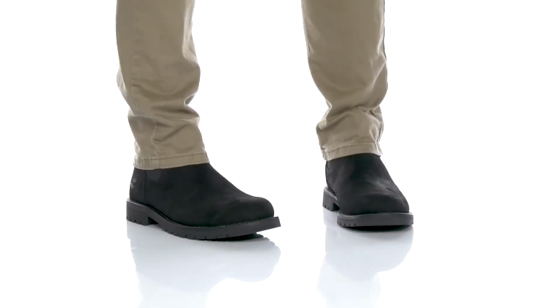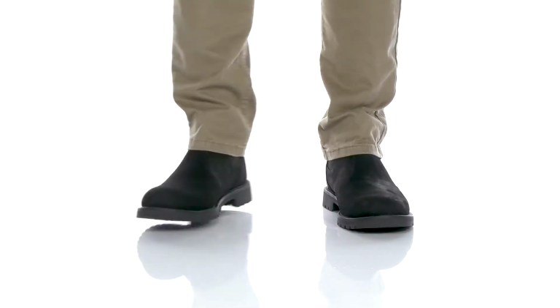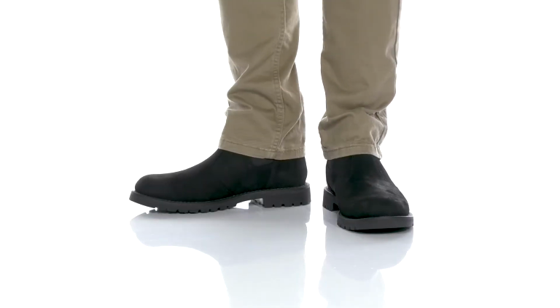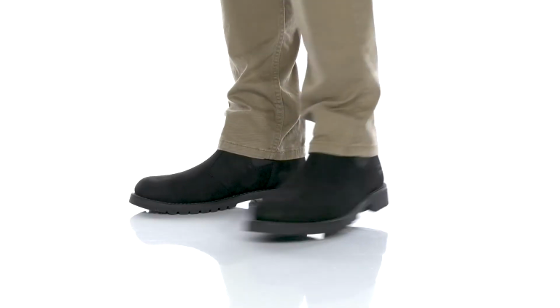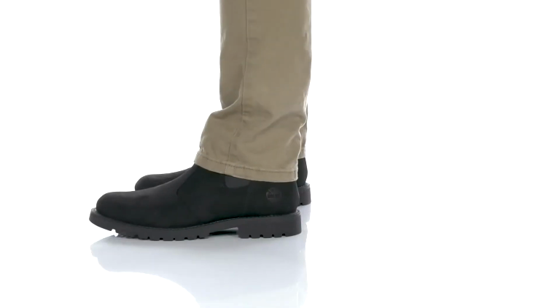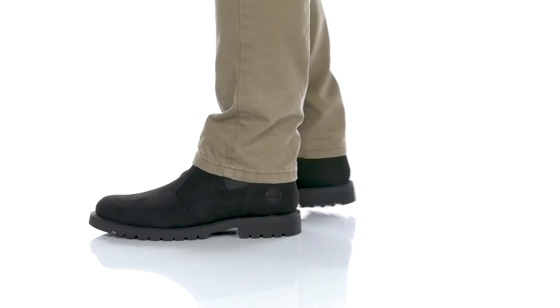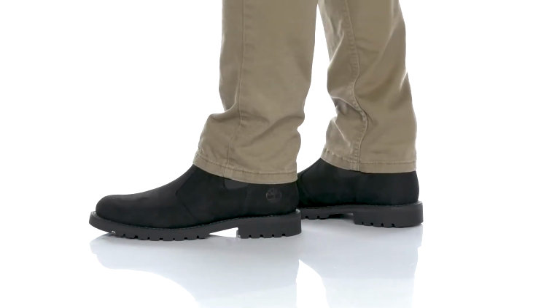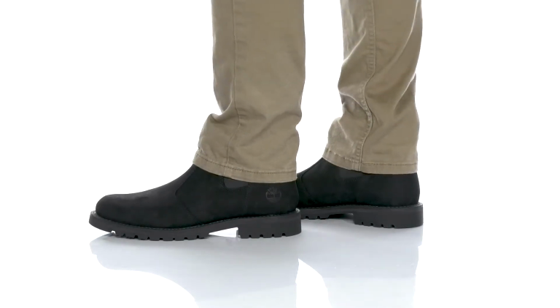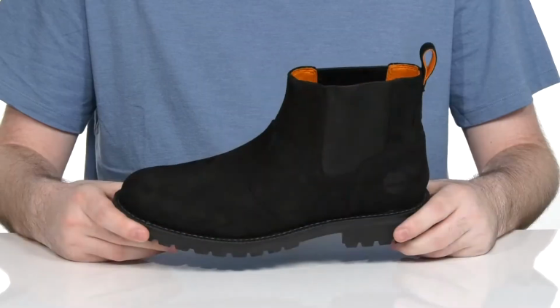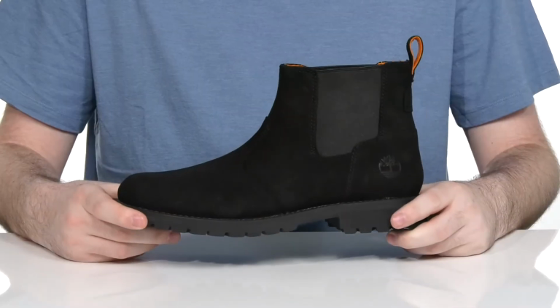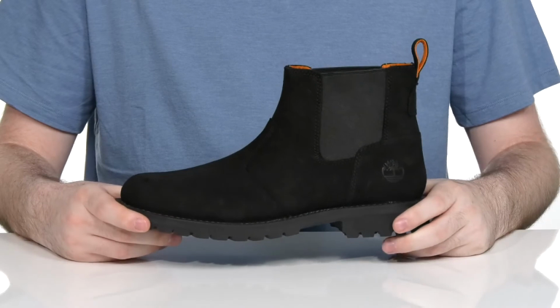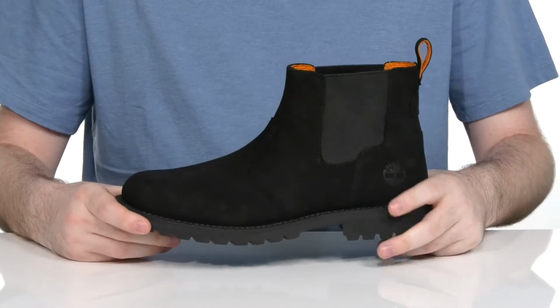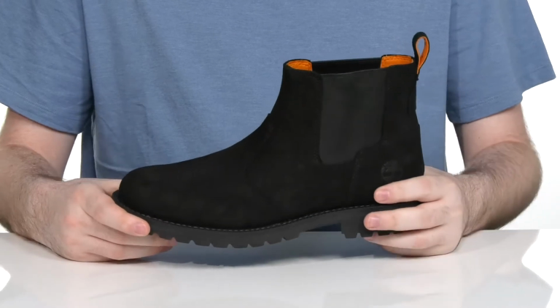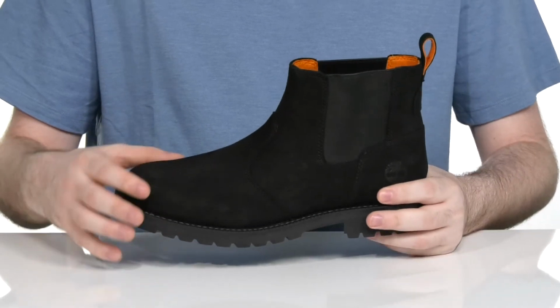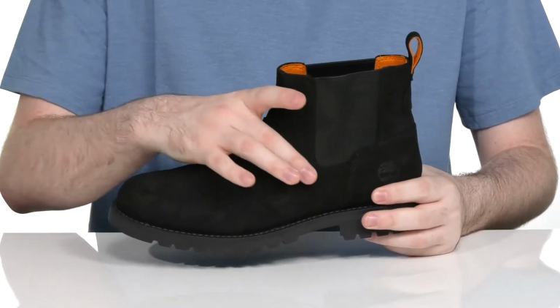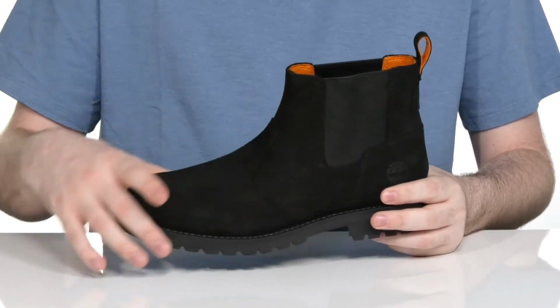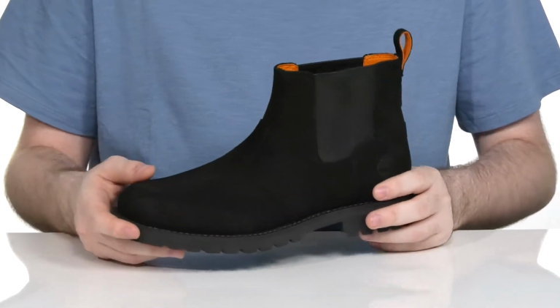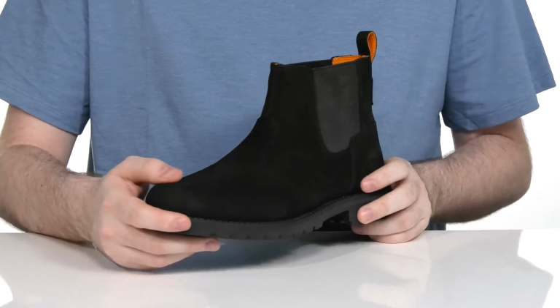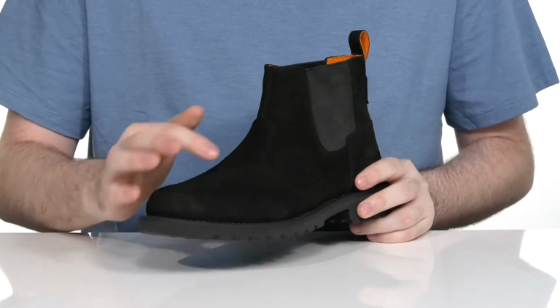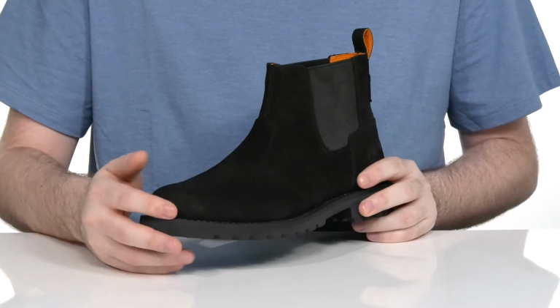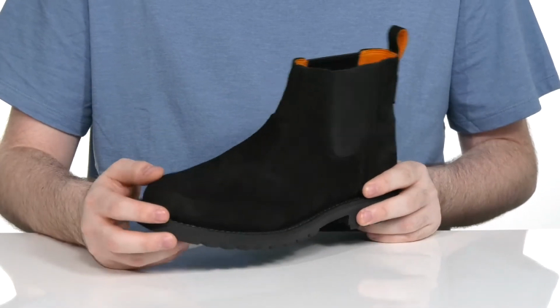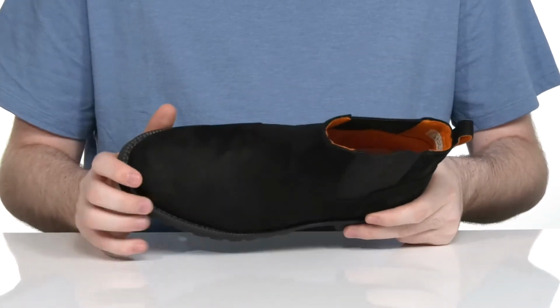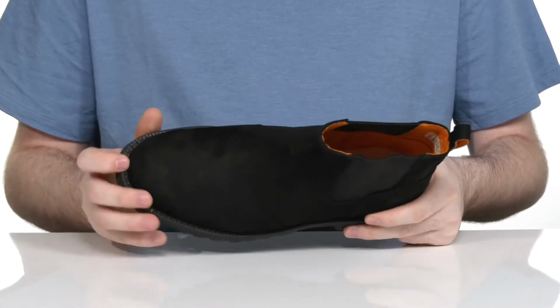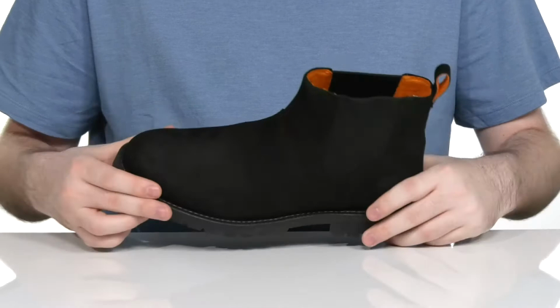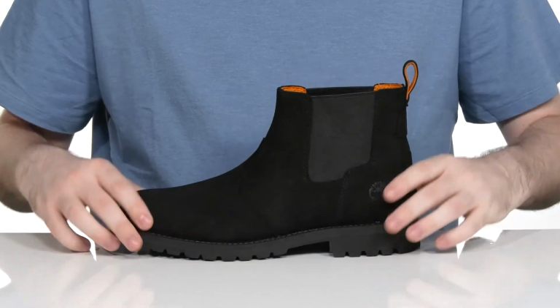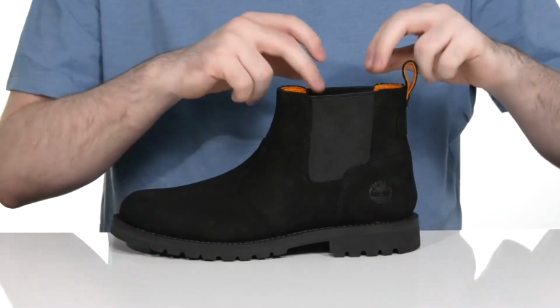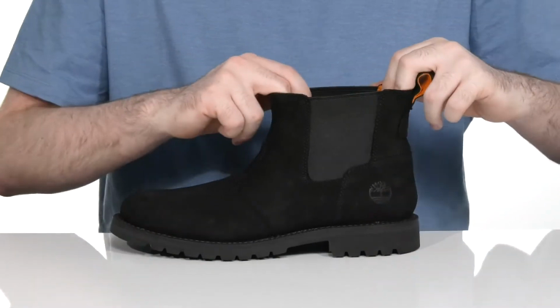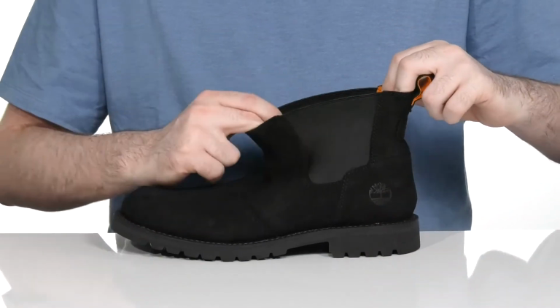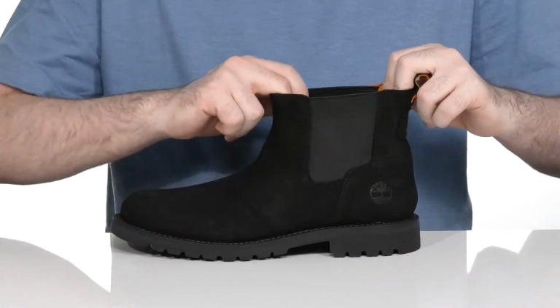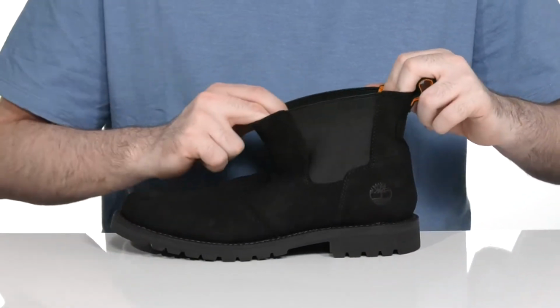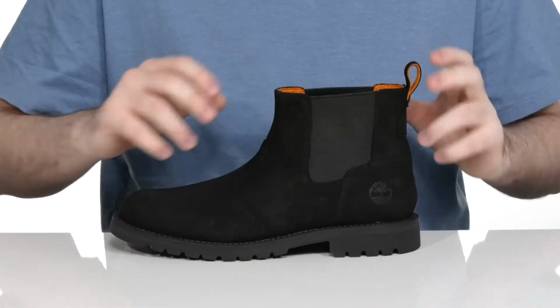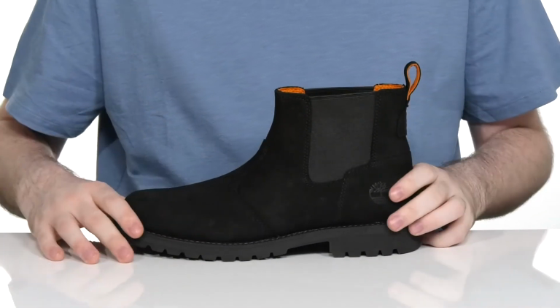Go anywhere in comfort and style in this silhouette from Timberland. This Chelsea boot has a paneled leather upper that's super soft, using a plain toe with dual gore panels so you can slip your foot in and out with ease.